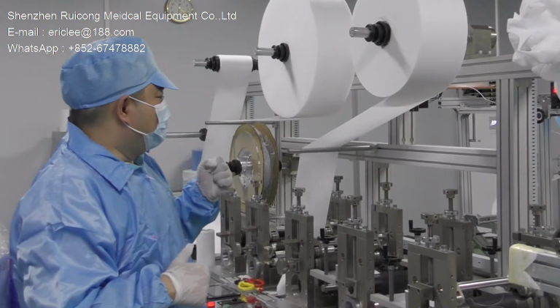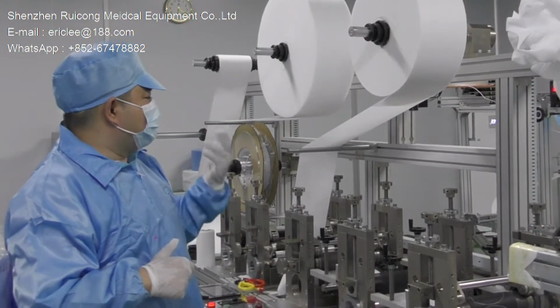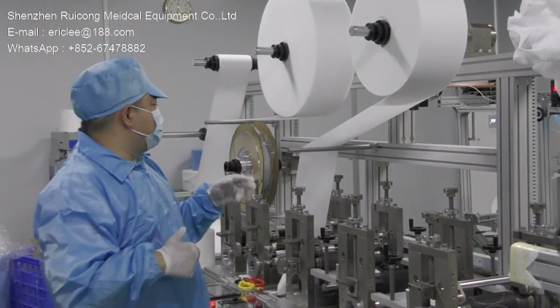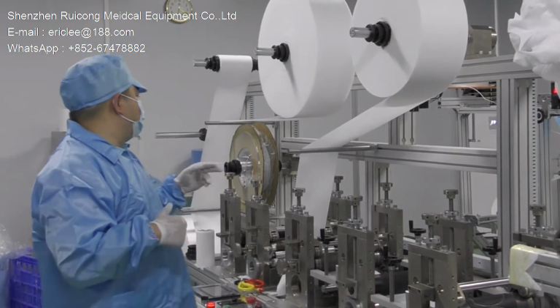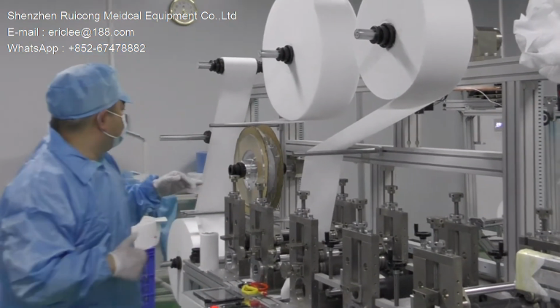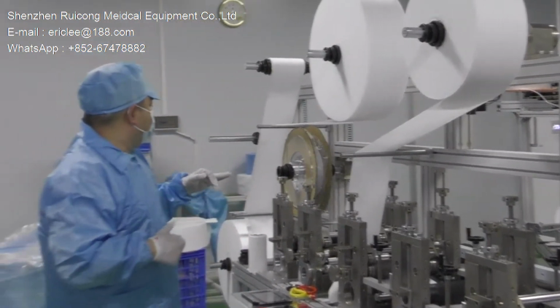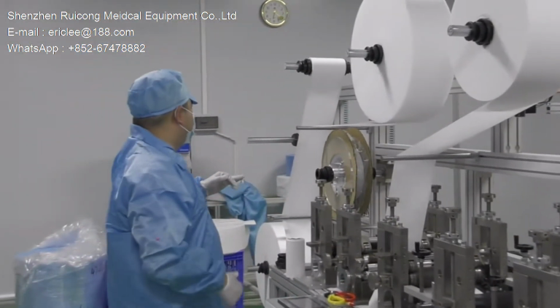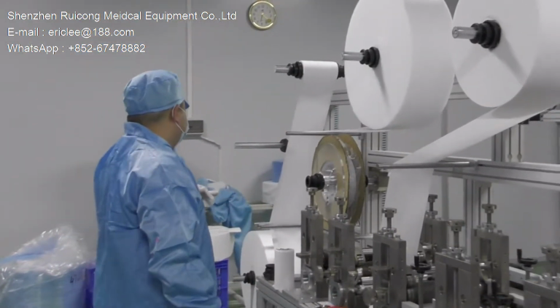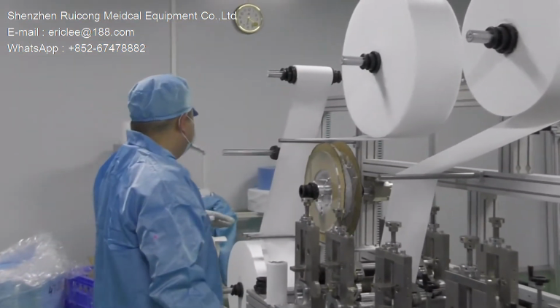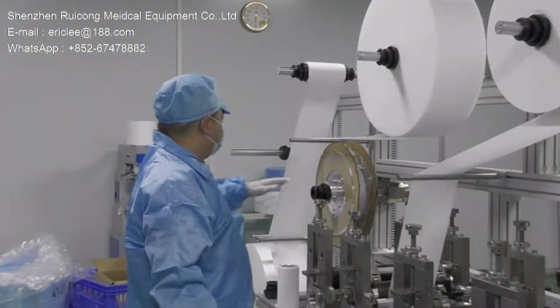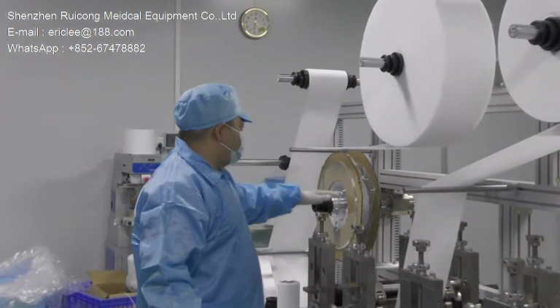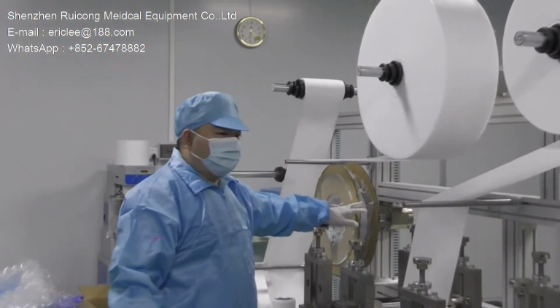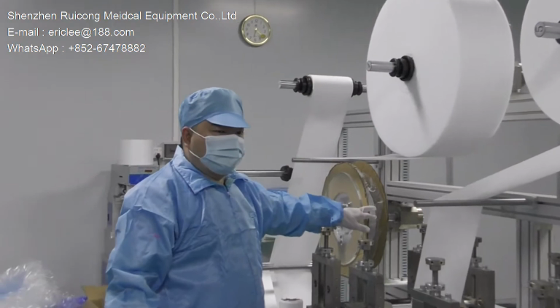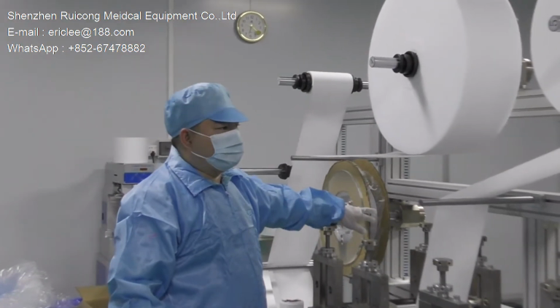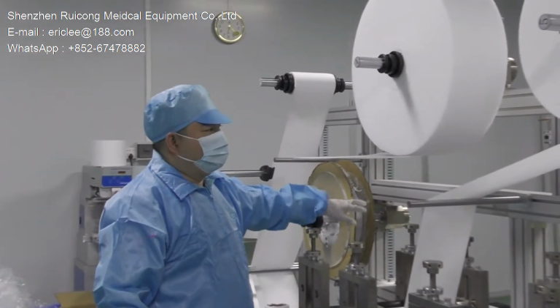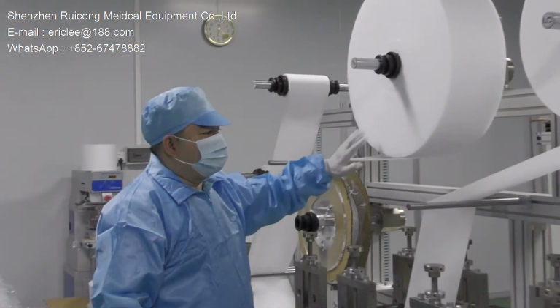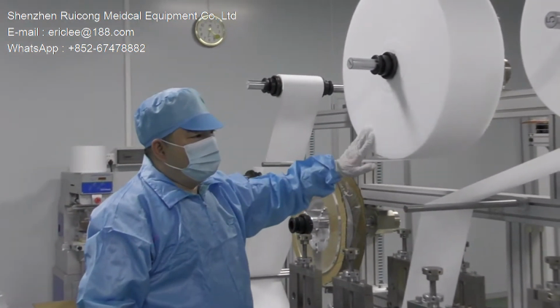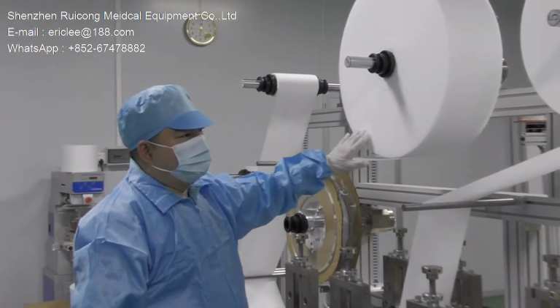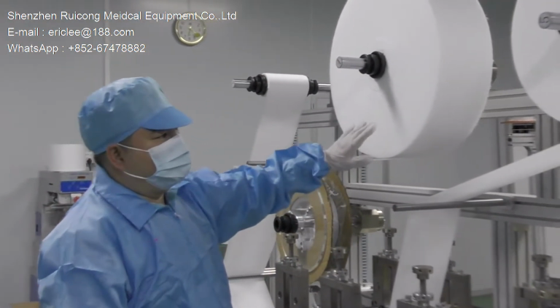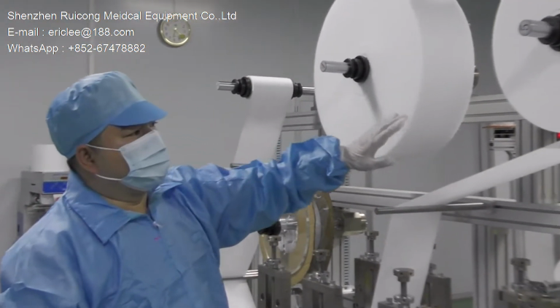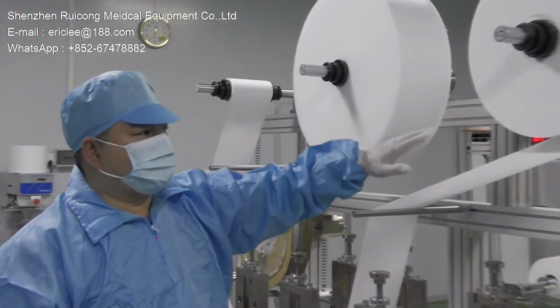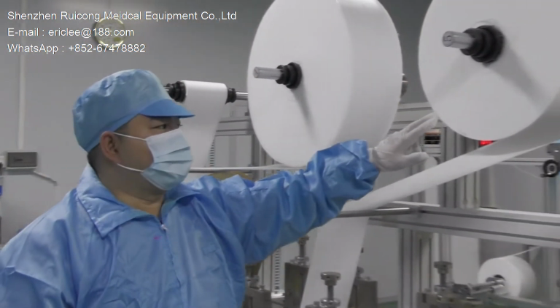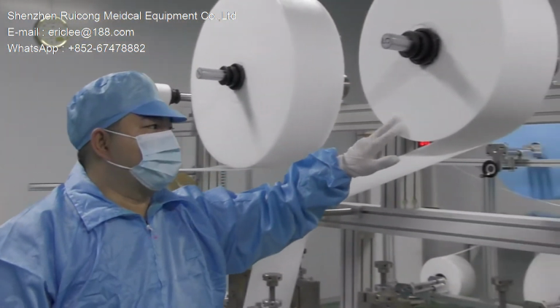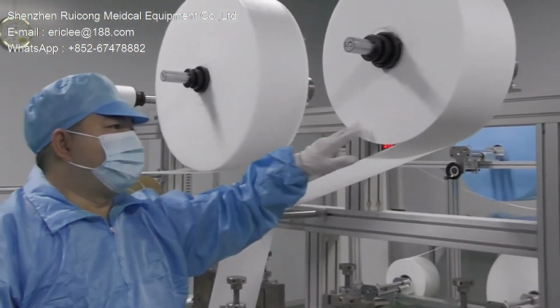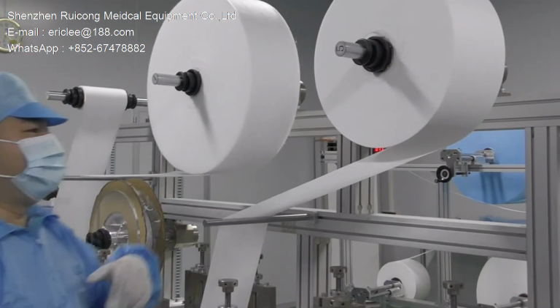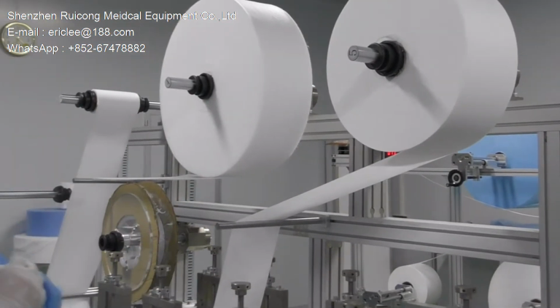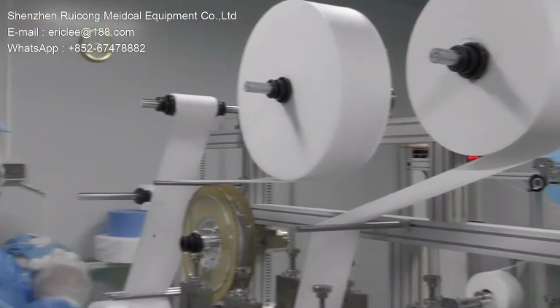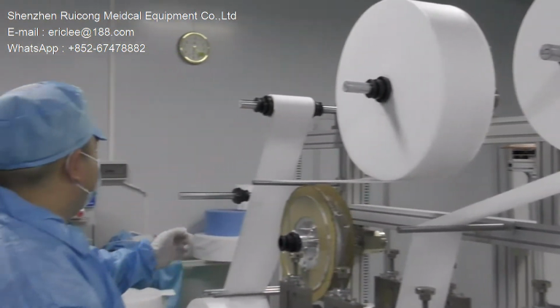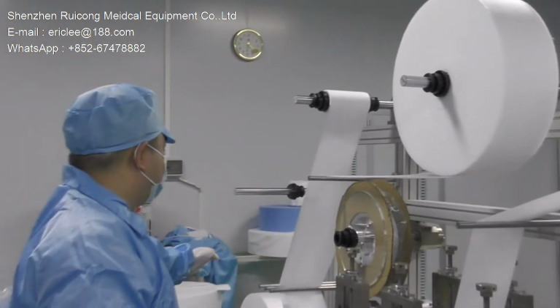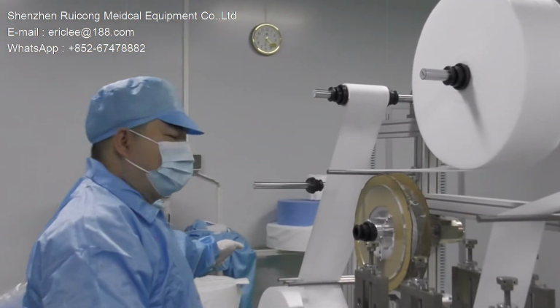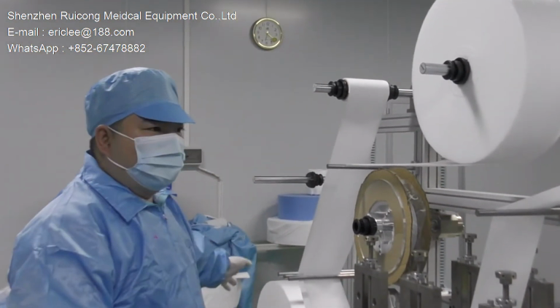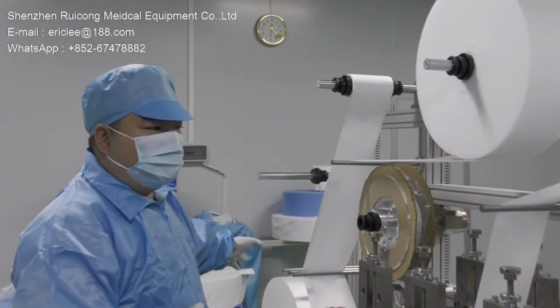You can come and see here — the nose piece, the foam, and the most functional components: the melt-blown fabric and the non-woven fabric.